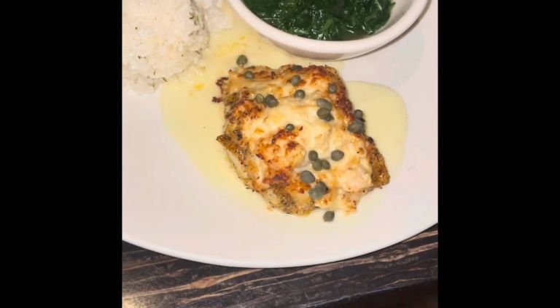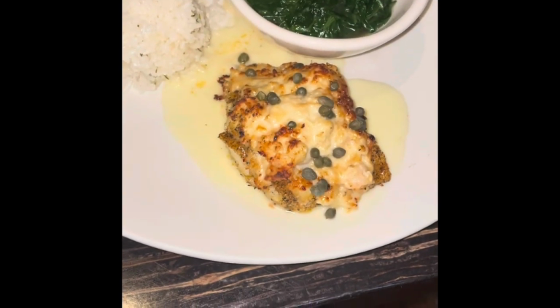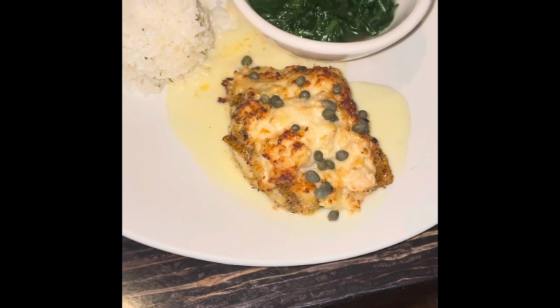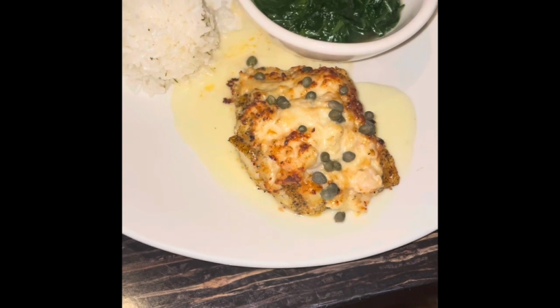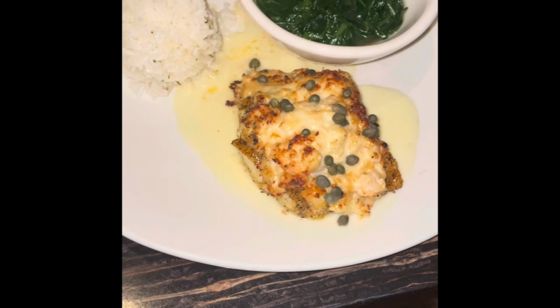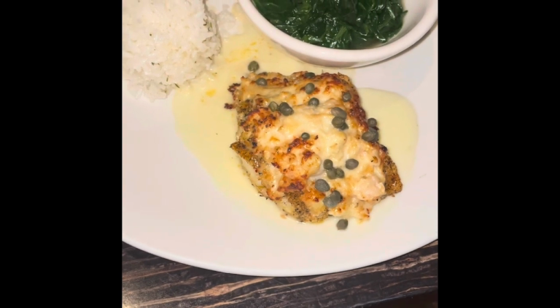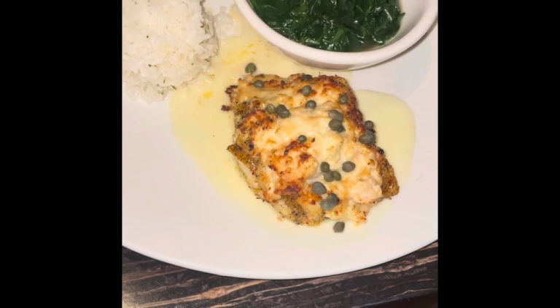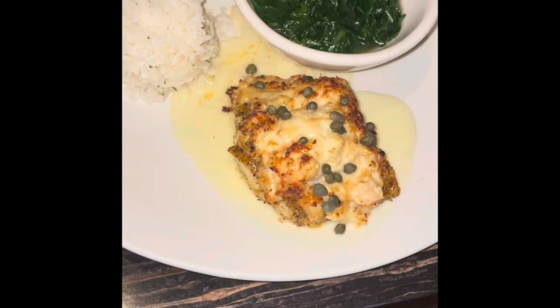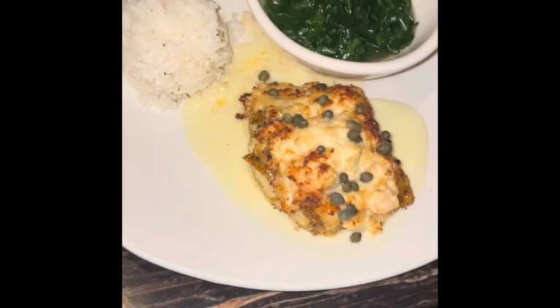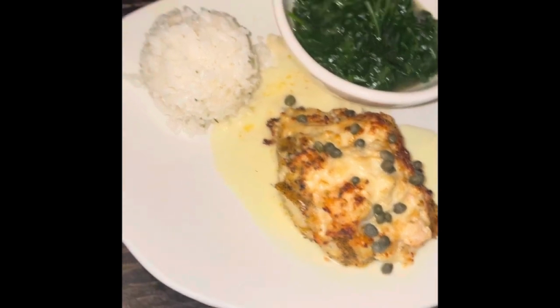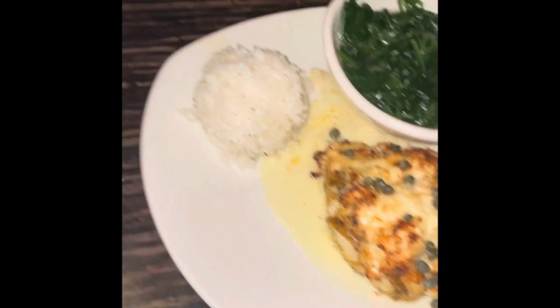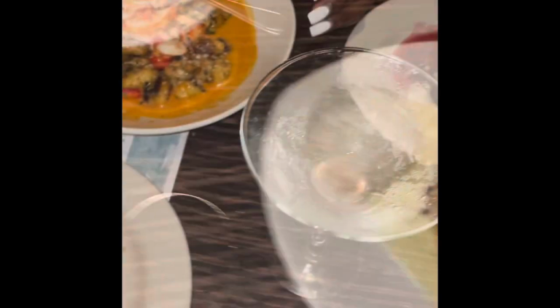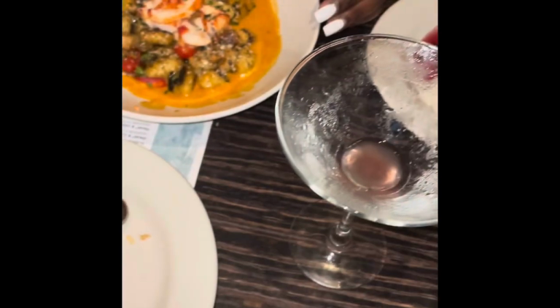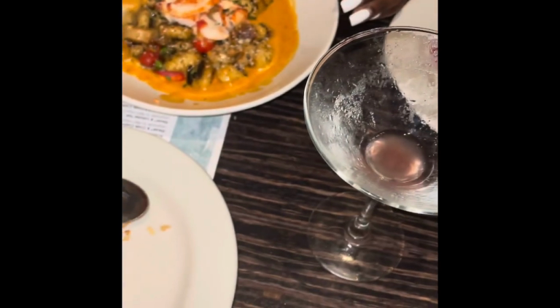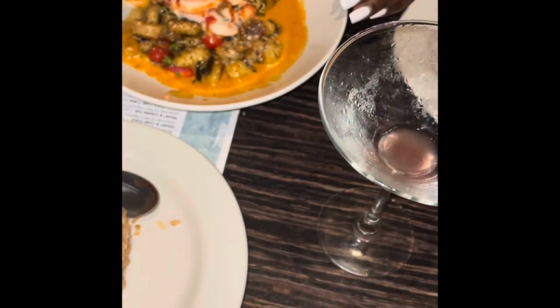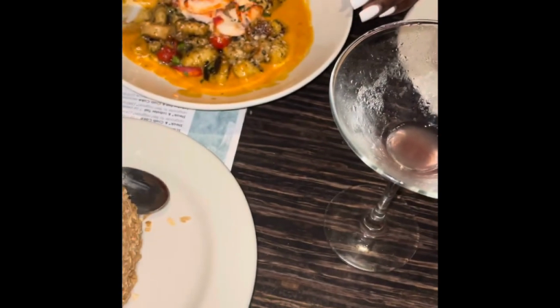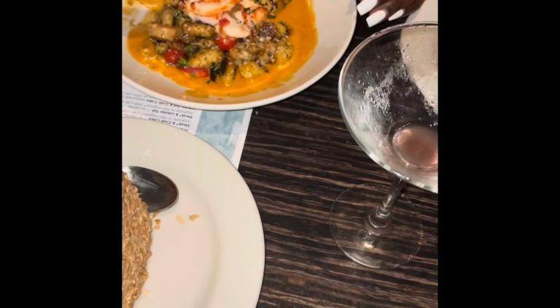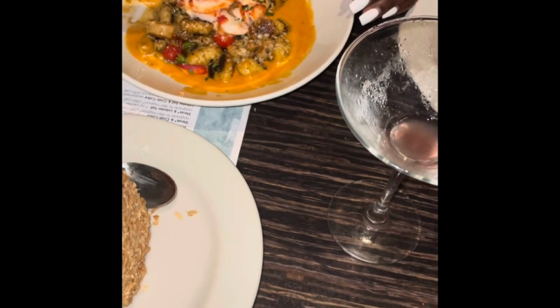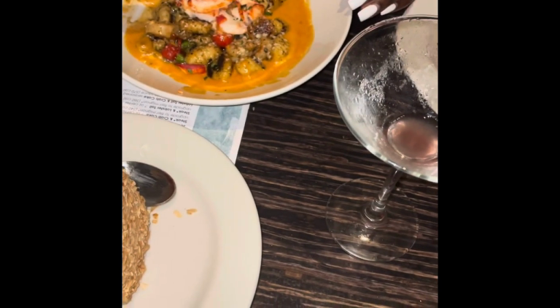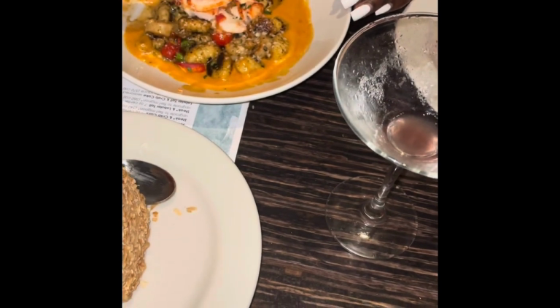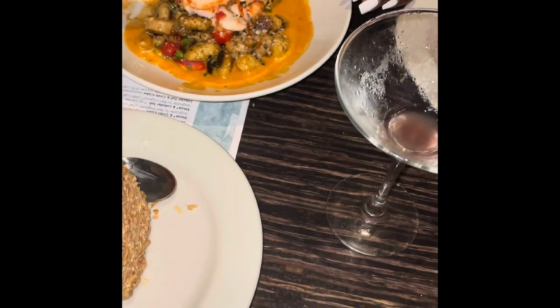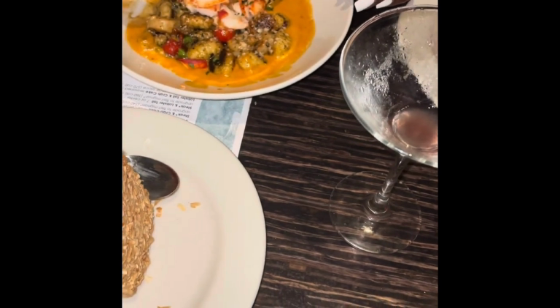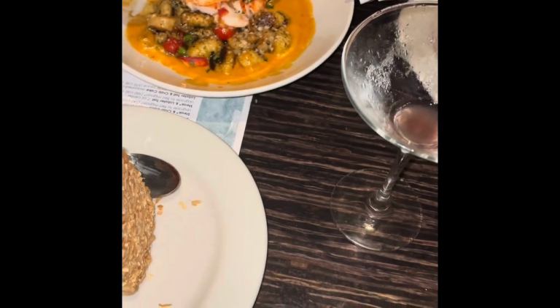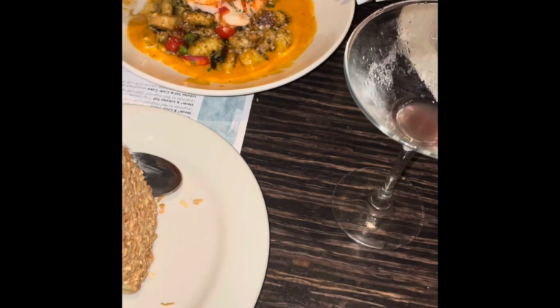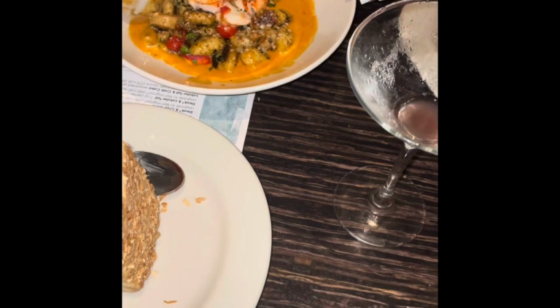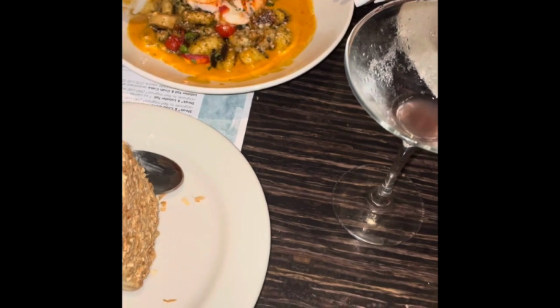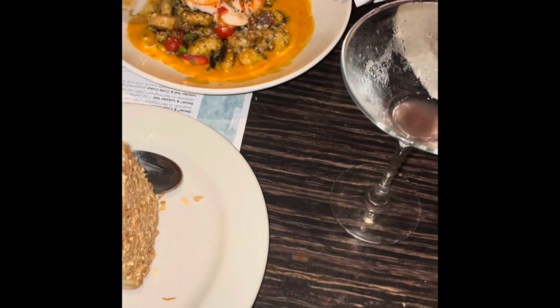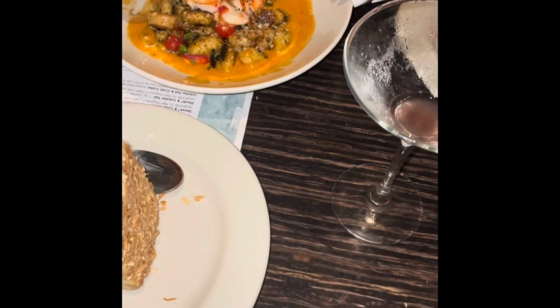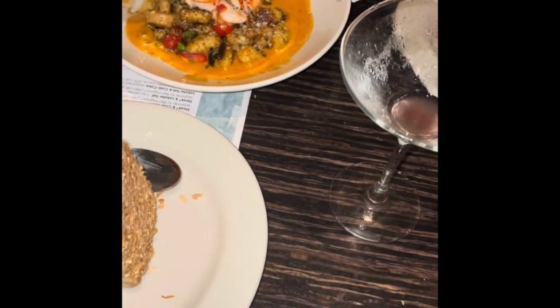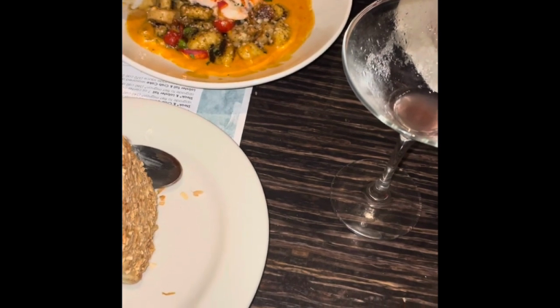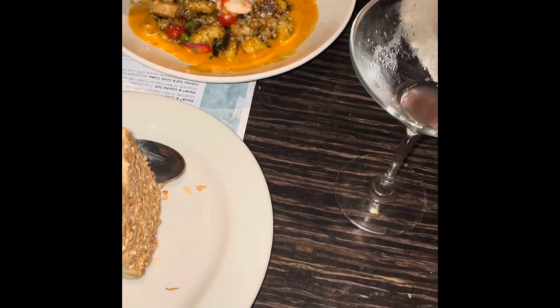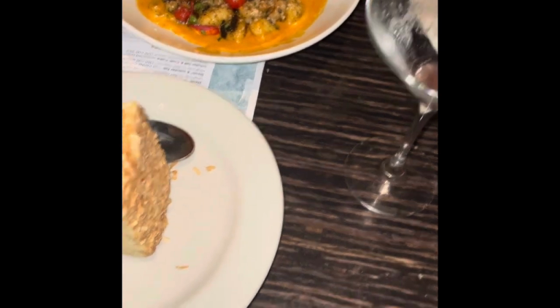and sautéed spinach. Courtney's gnocchi came with lobster, shrimp, mushroom, peas, and tomatoes, tossed in a sherry cream sauce.